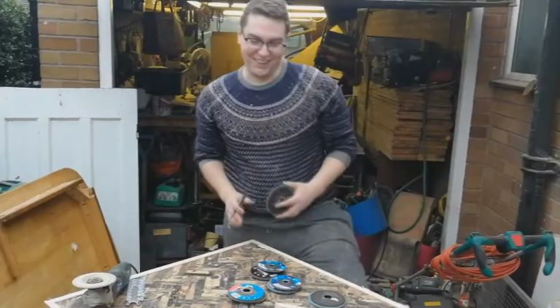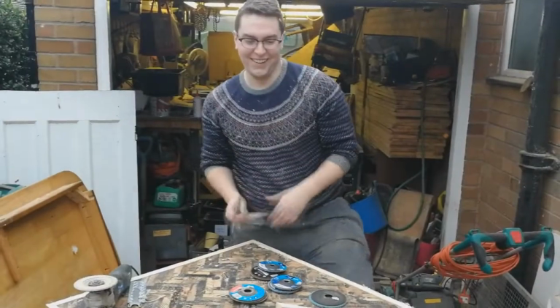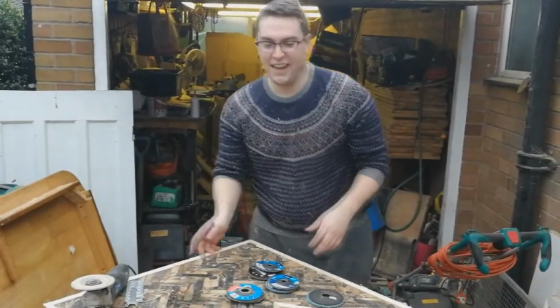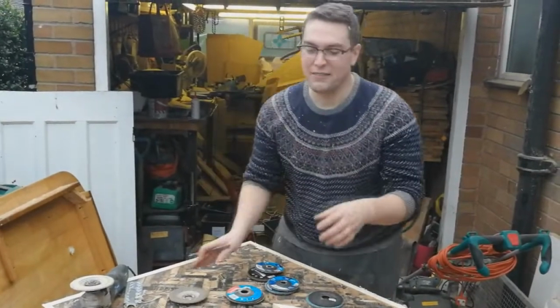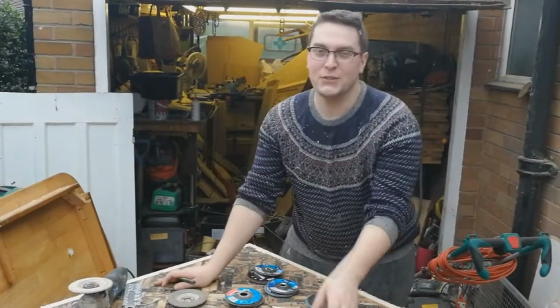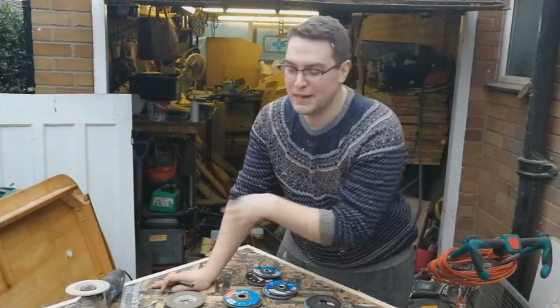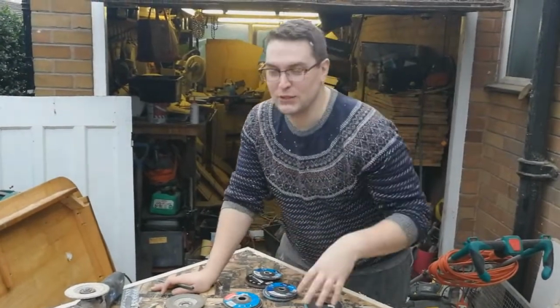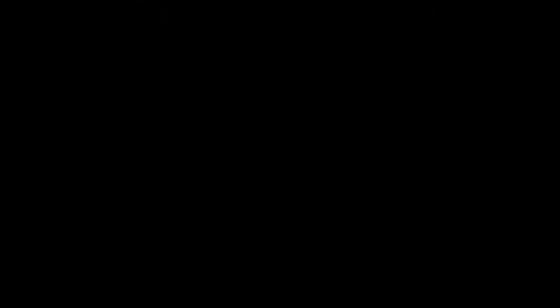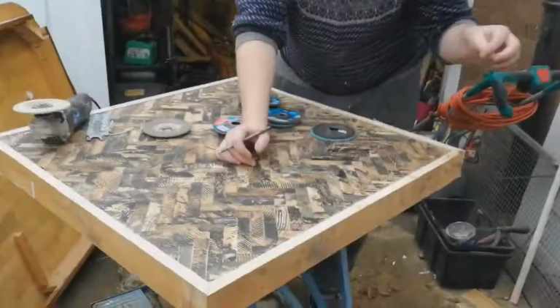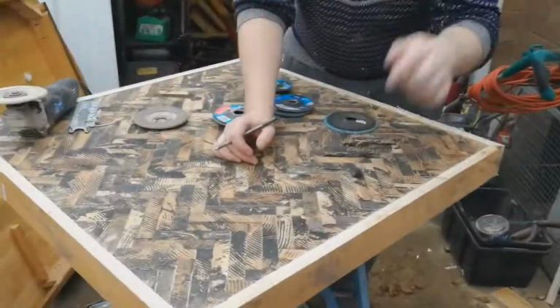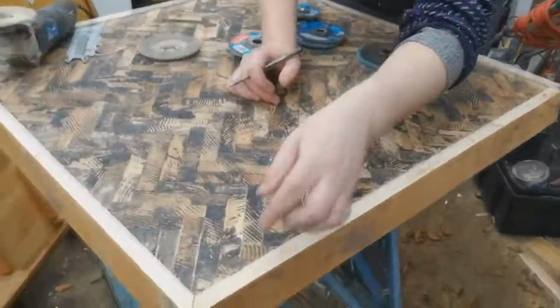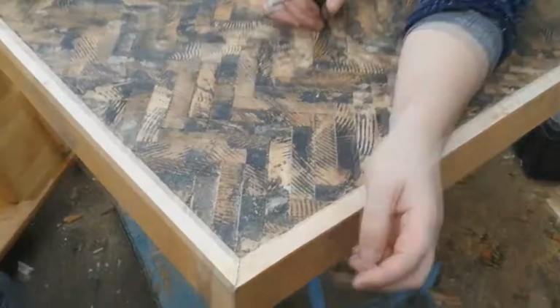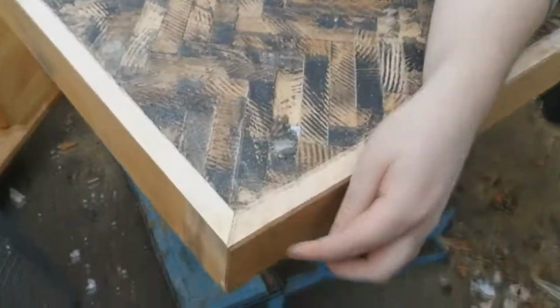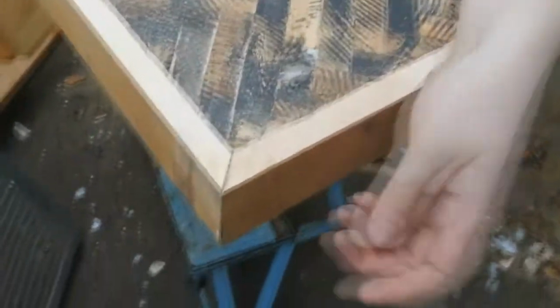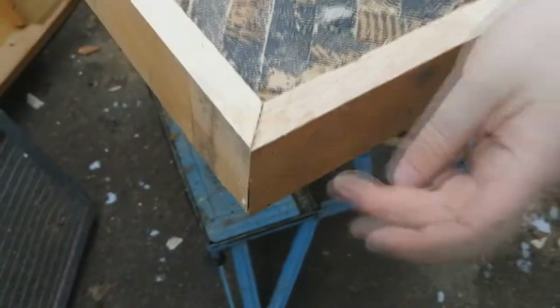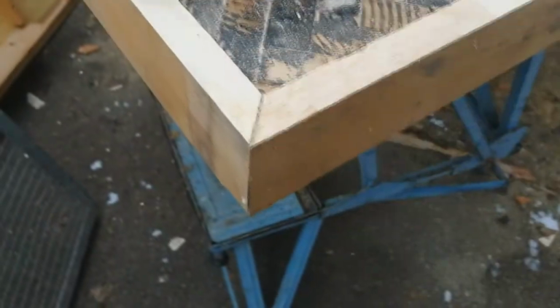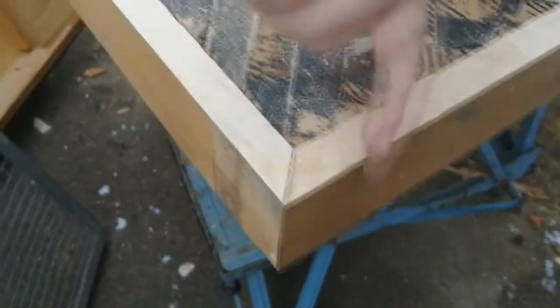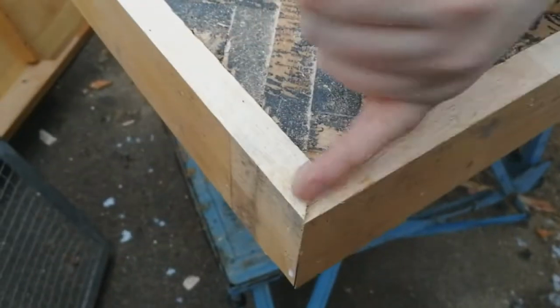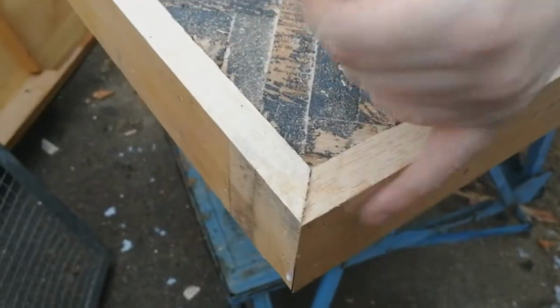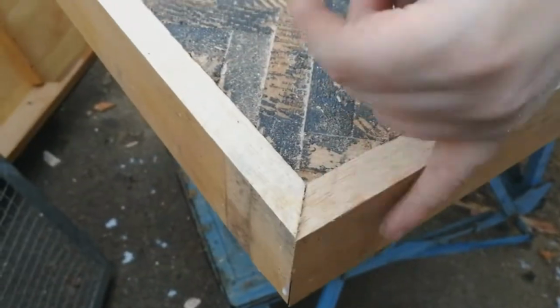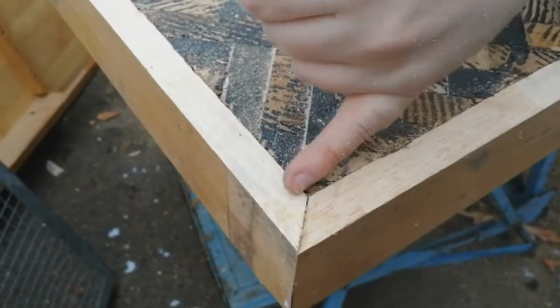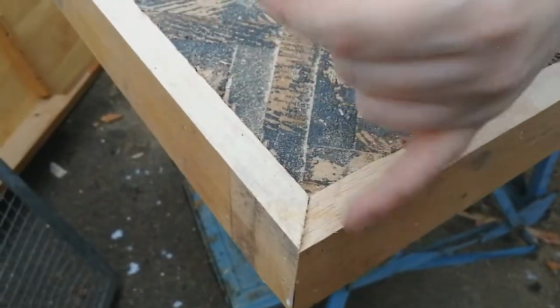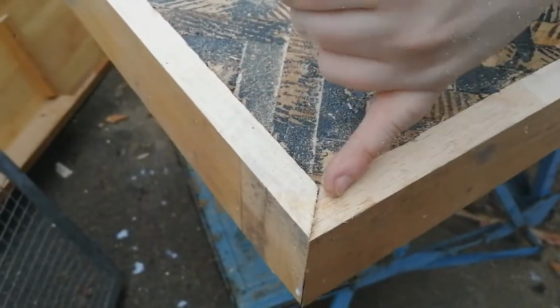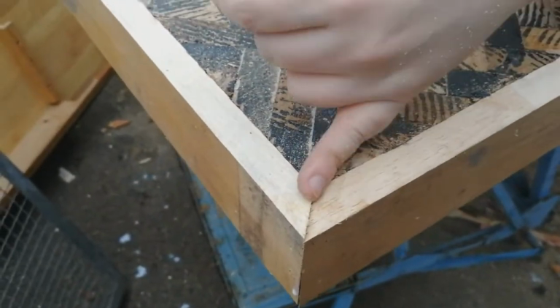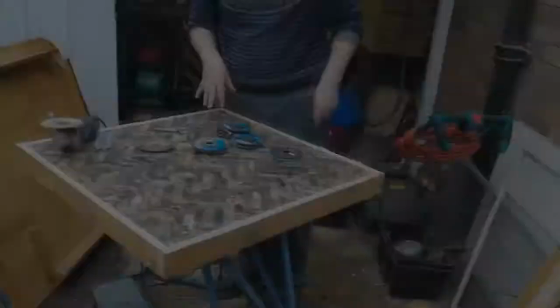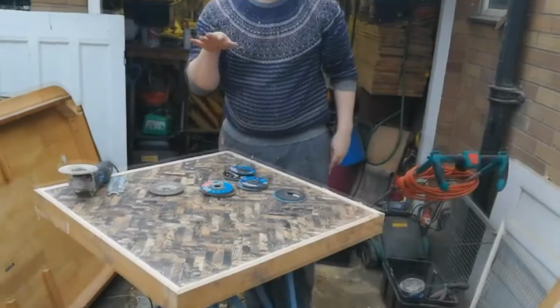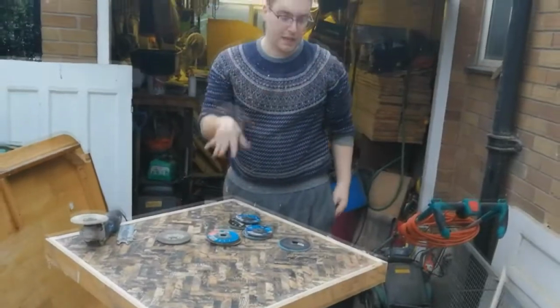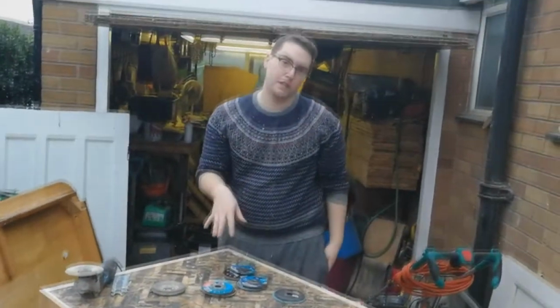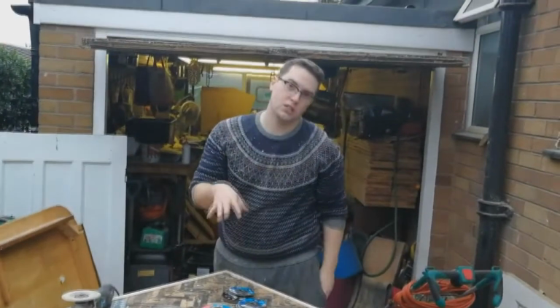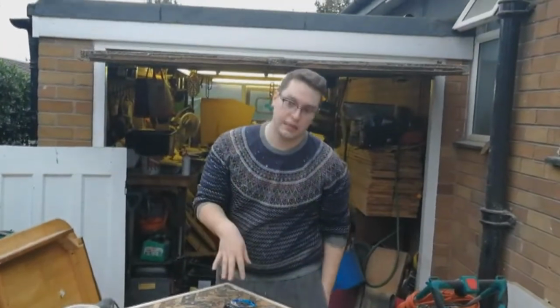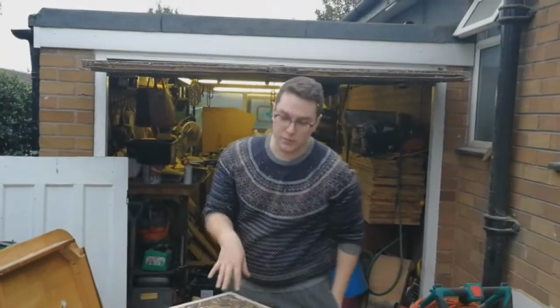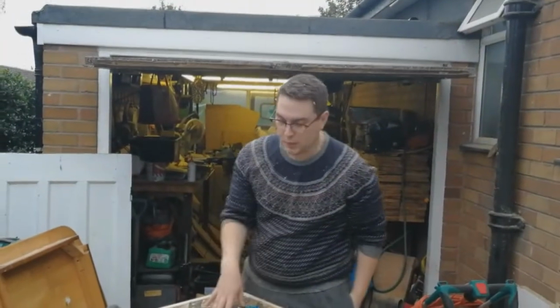I've added all the mitres all around the edge and then on the corners I put two brads into each just to bind them together. Now I'm ready to start cleaning up the top piece.